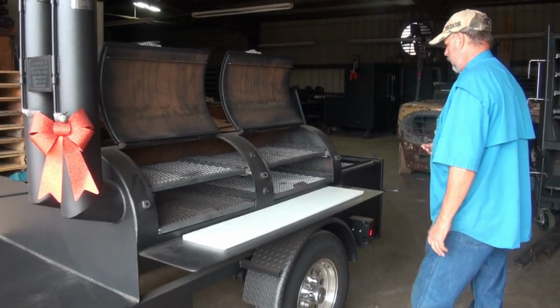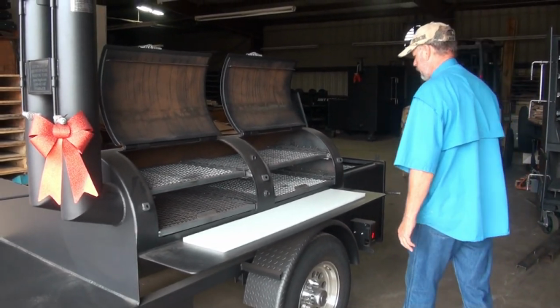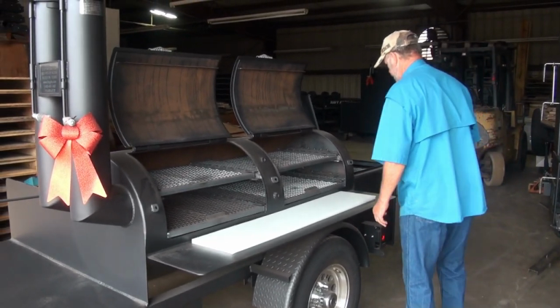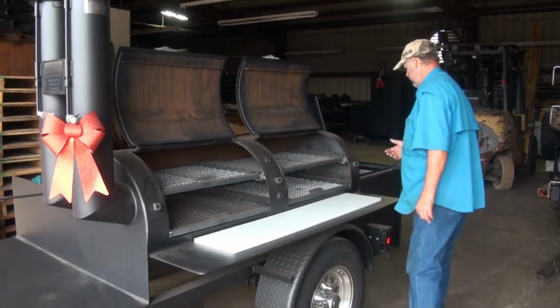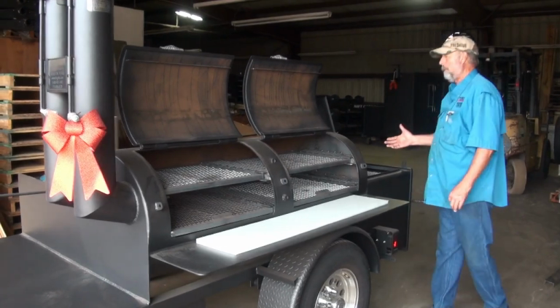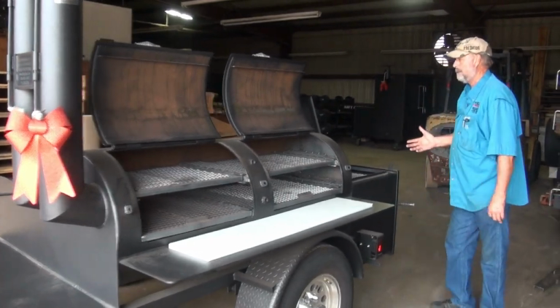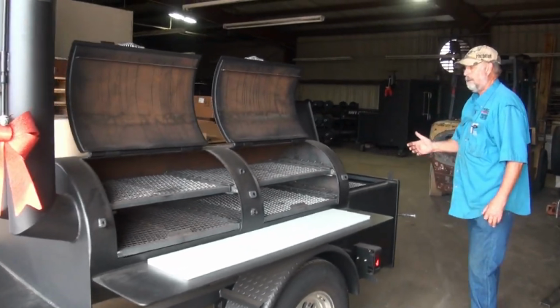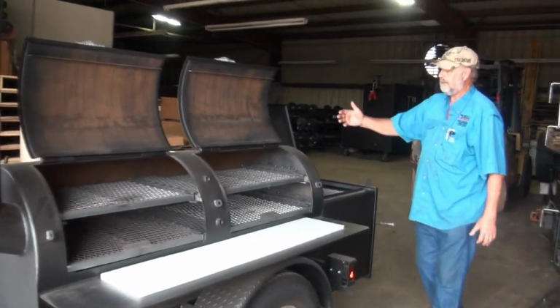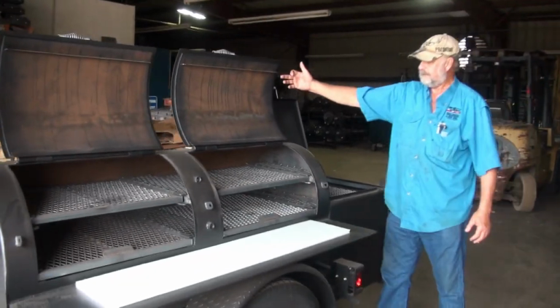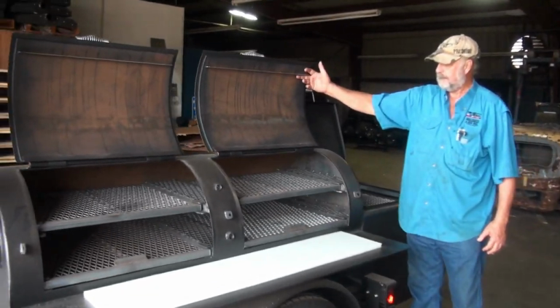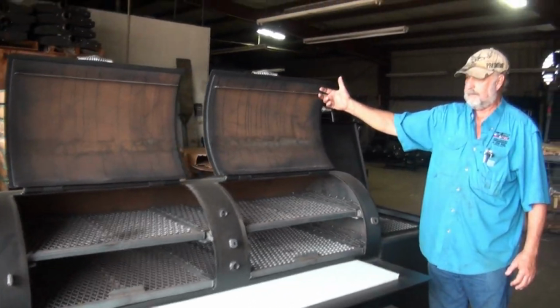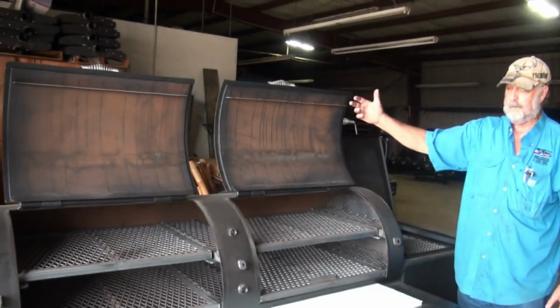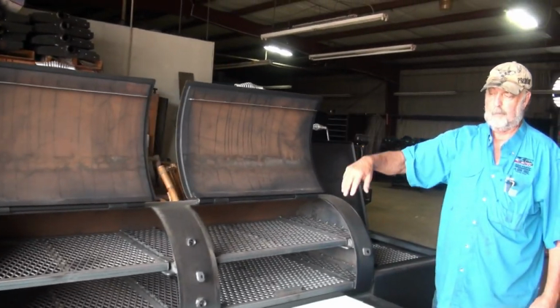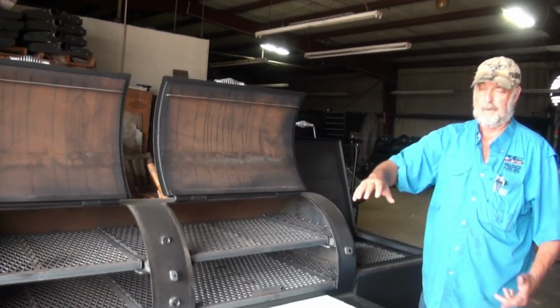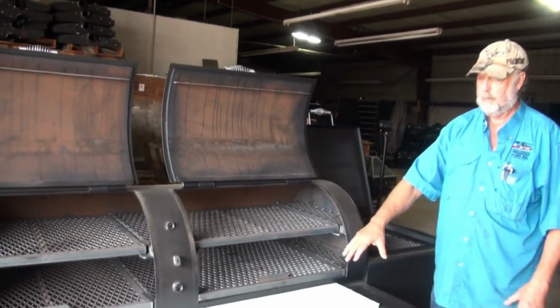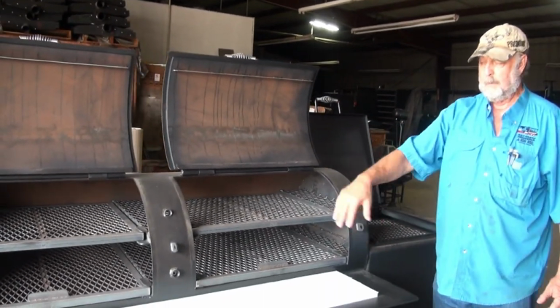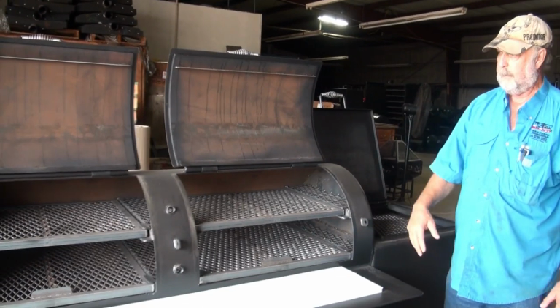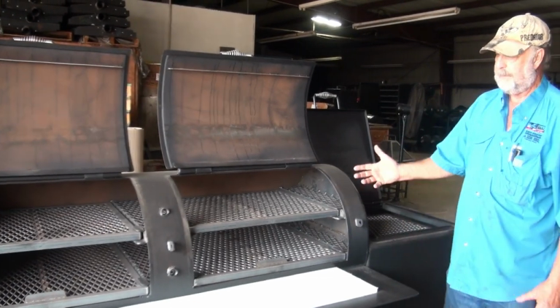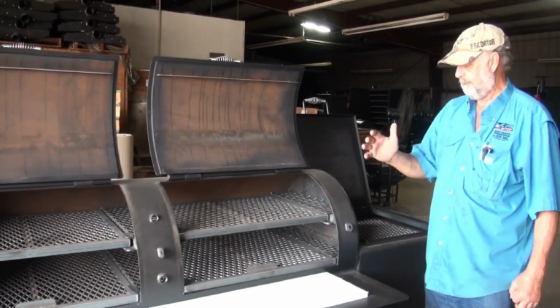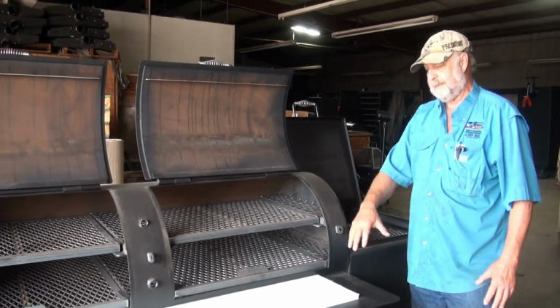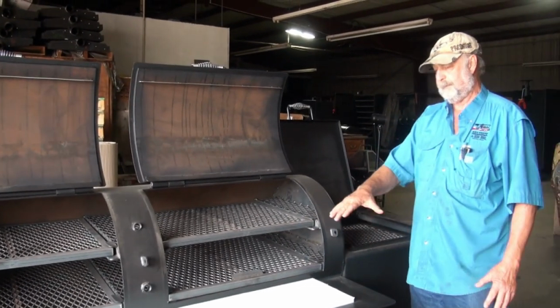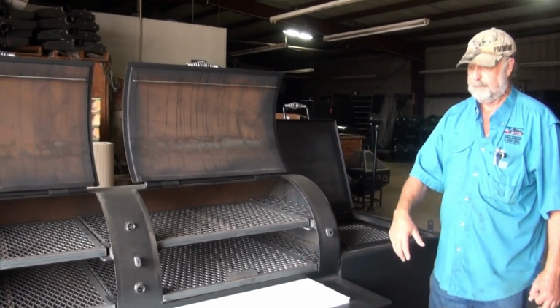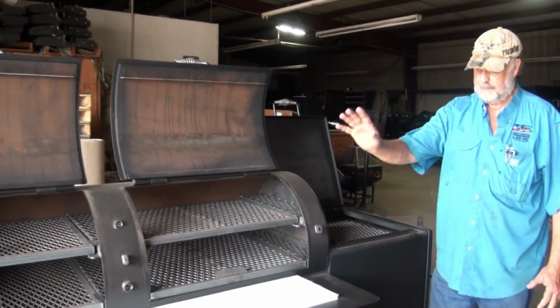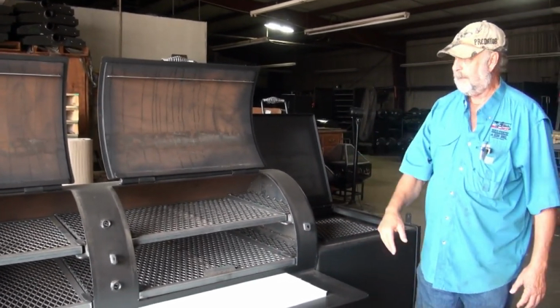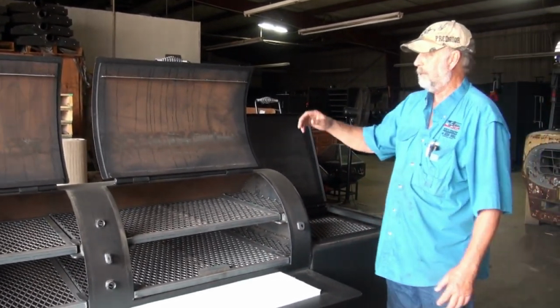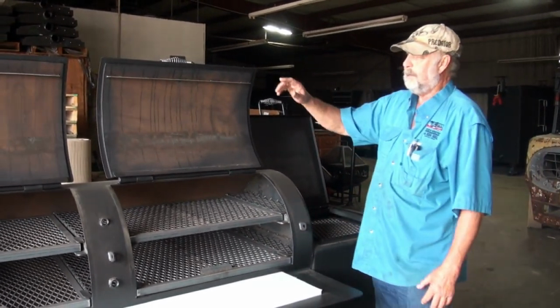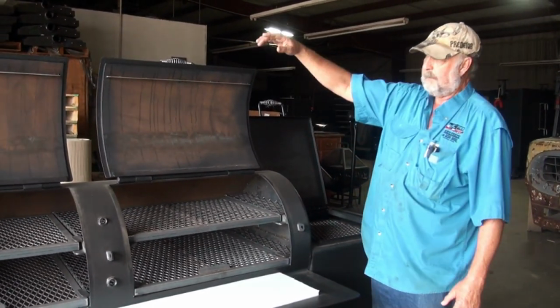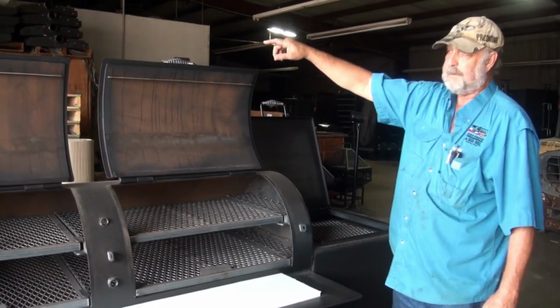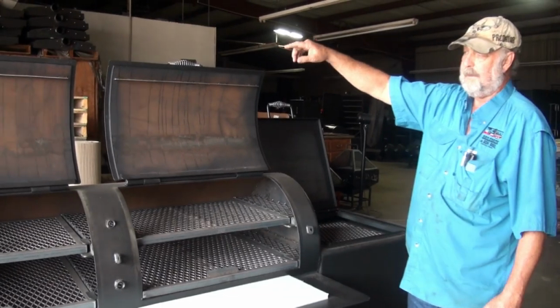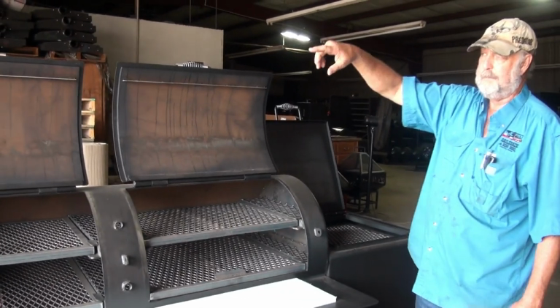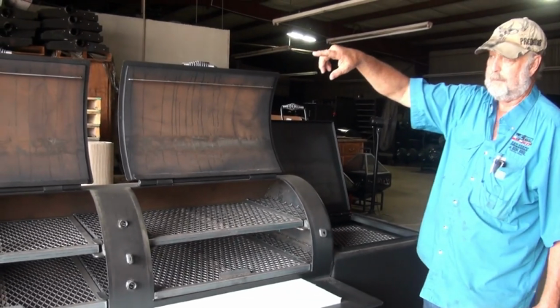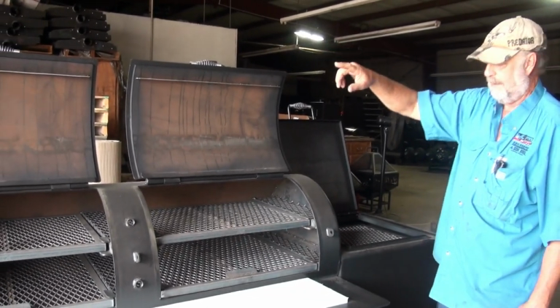On your firebox, you have condensation shields right here so it doesn't drip on a deck, patio, pool deck, or any other surfaces like tables or cutting tables. Air-cooled stainless handles, dual smokestacks.